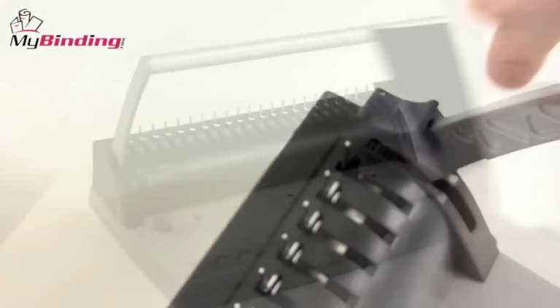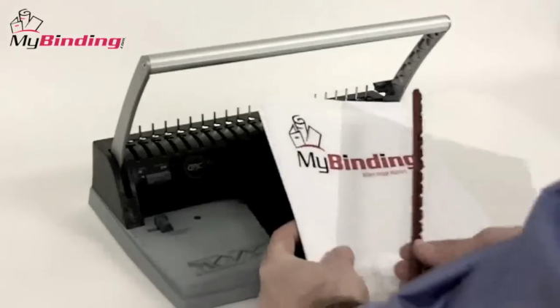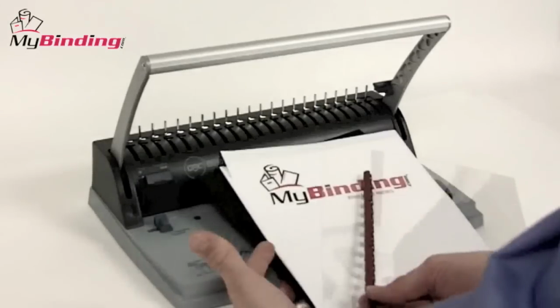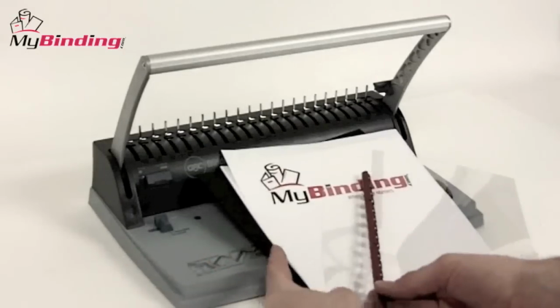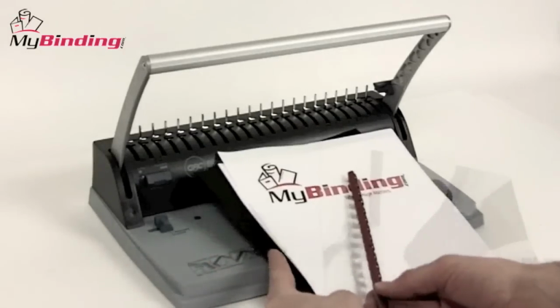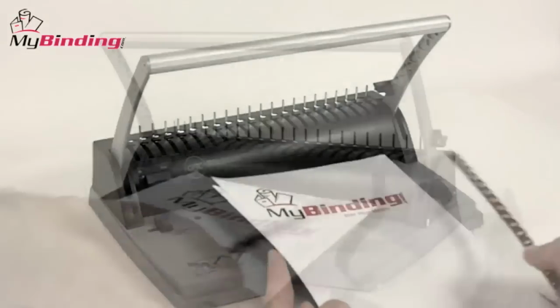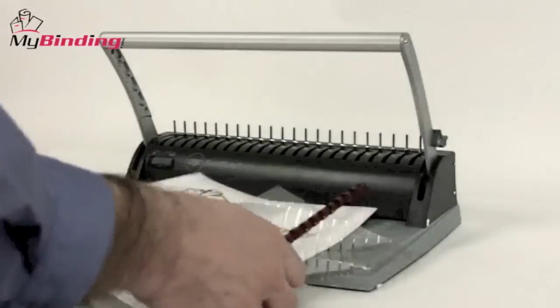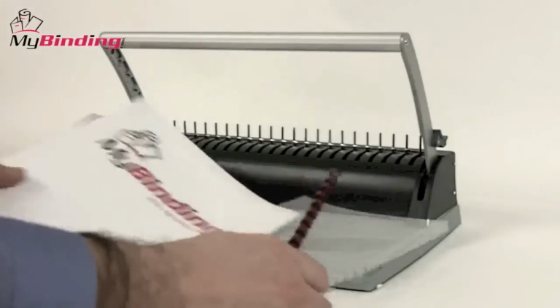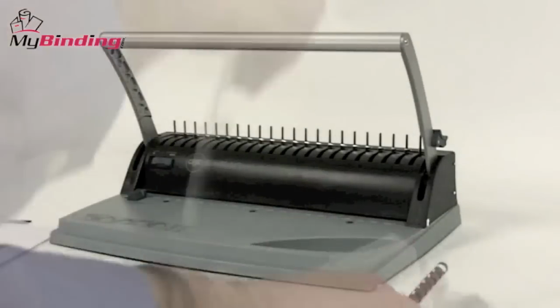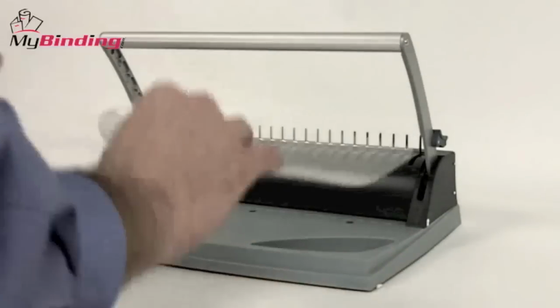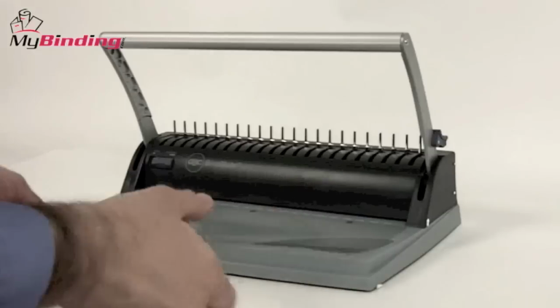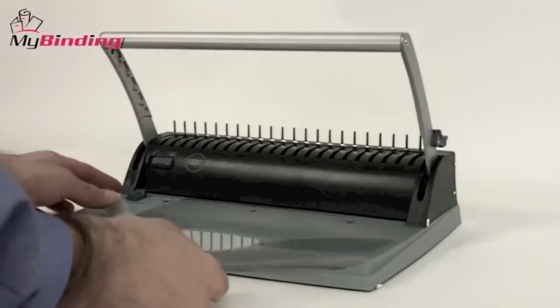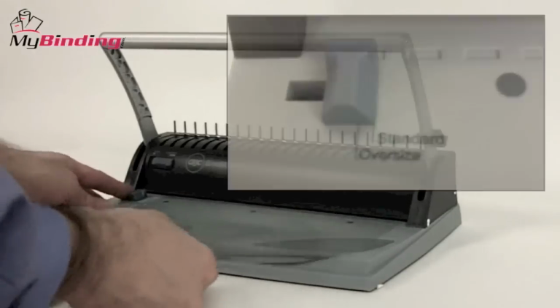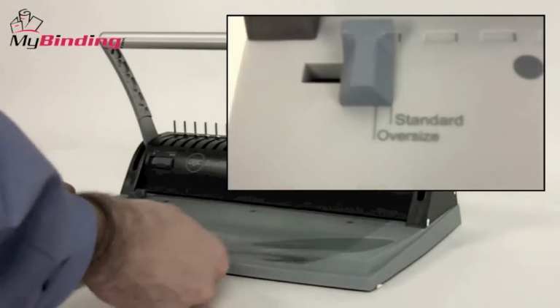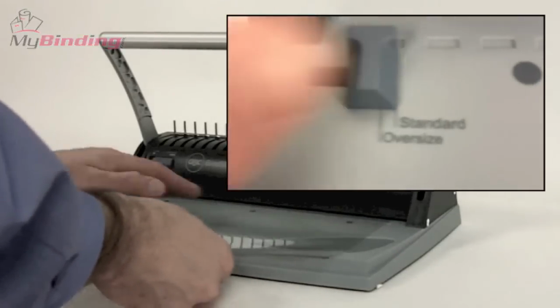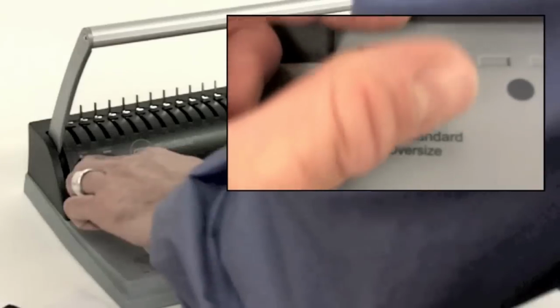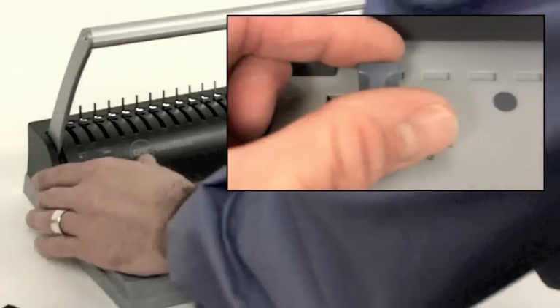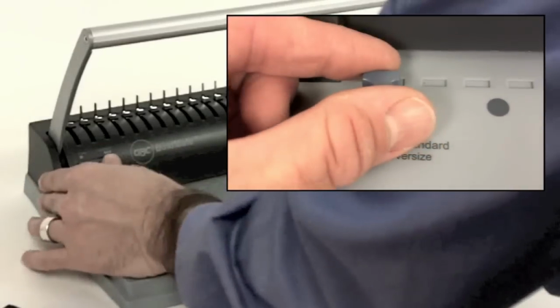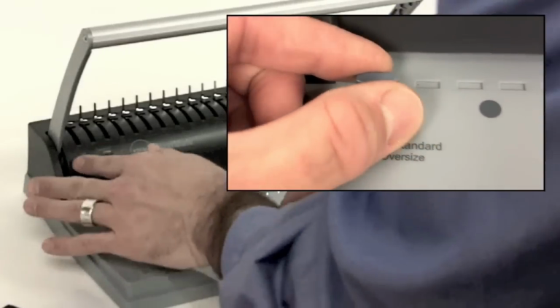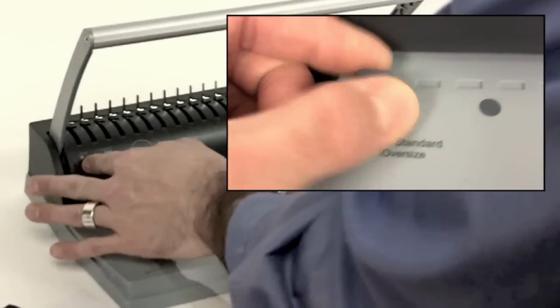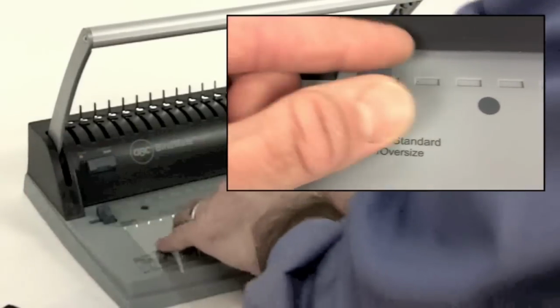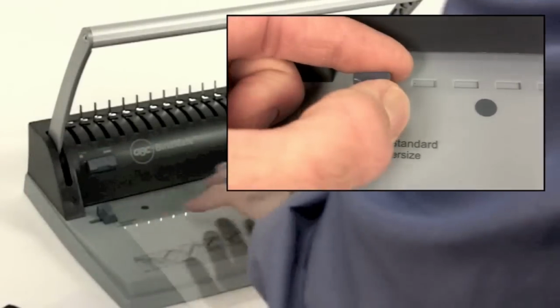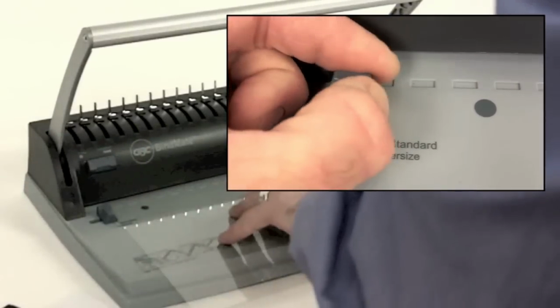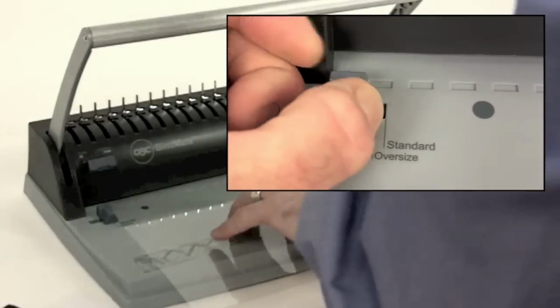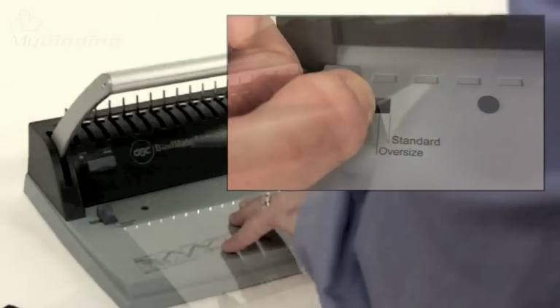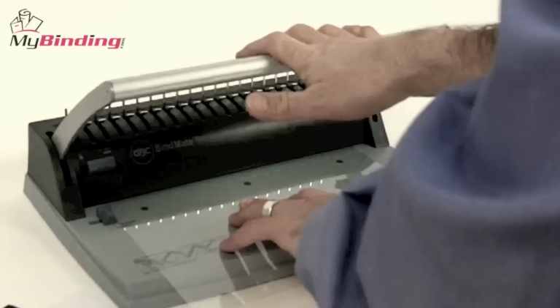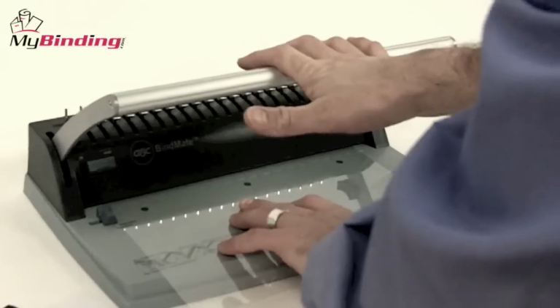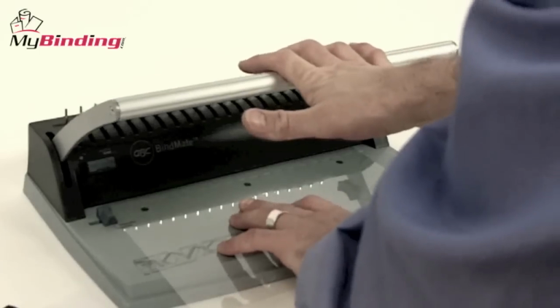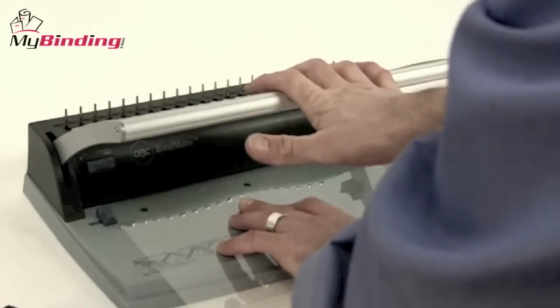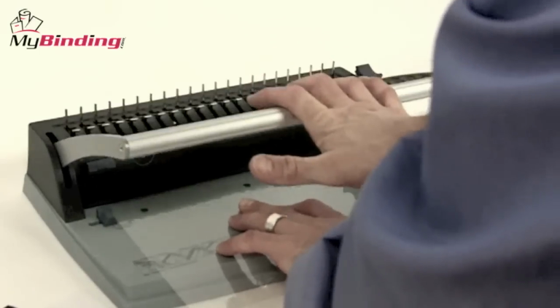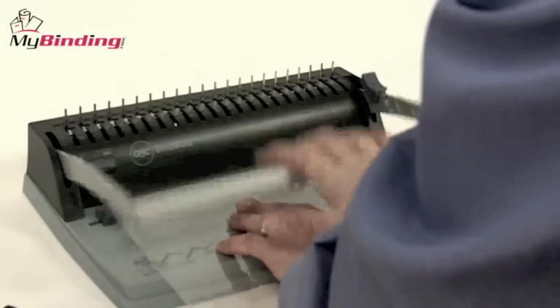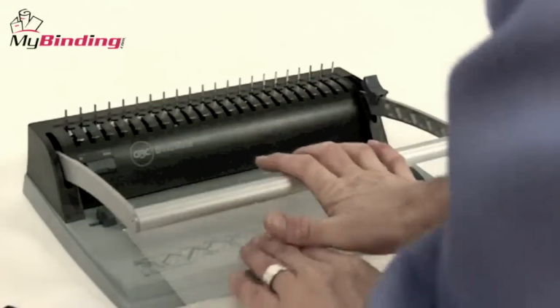With all your supplies at the ready, let's begin punching. We start with the covers. The BindMate Personal can accommodate both letter size and oversized covers, and with a simple knob, you assure consistency in all your punching.